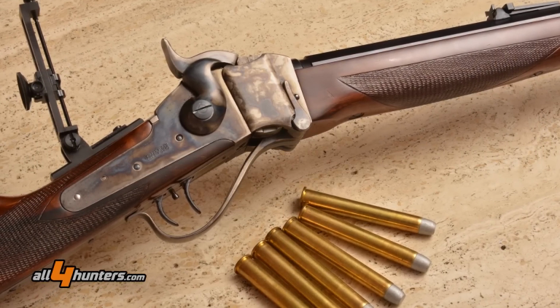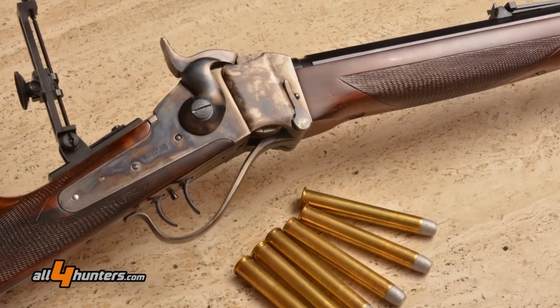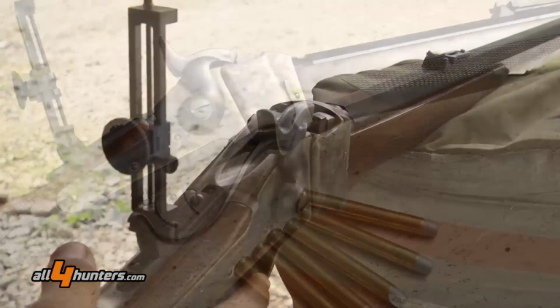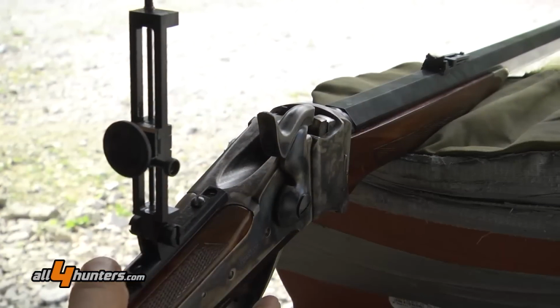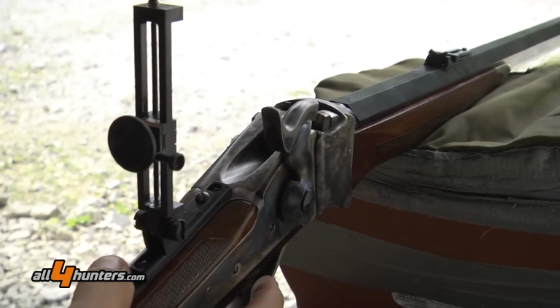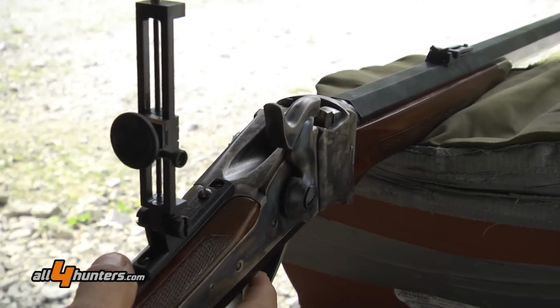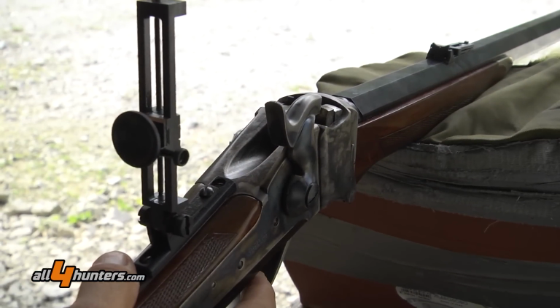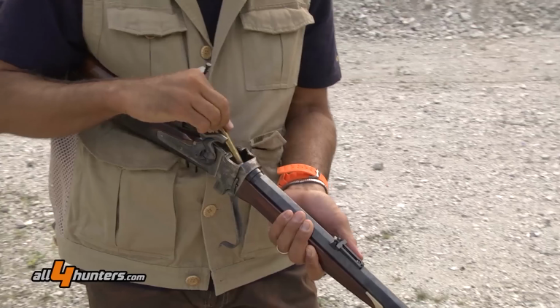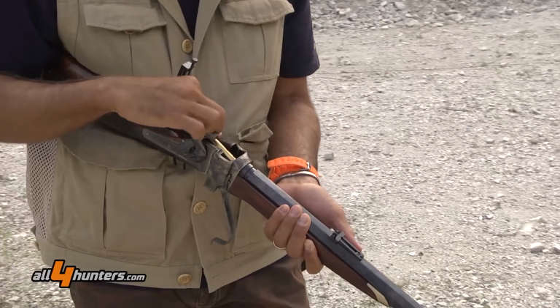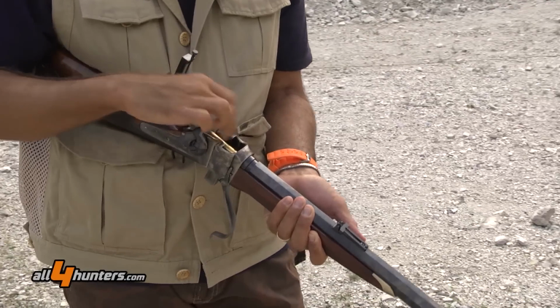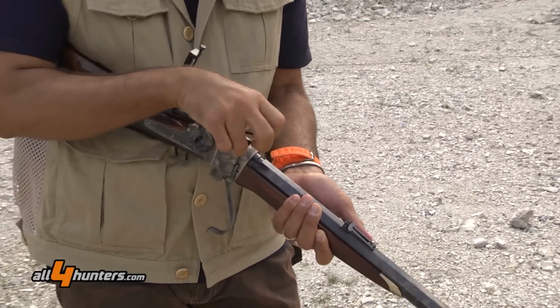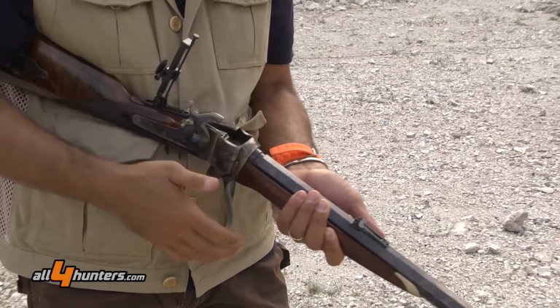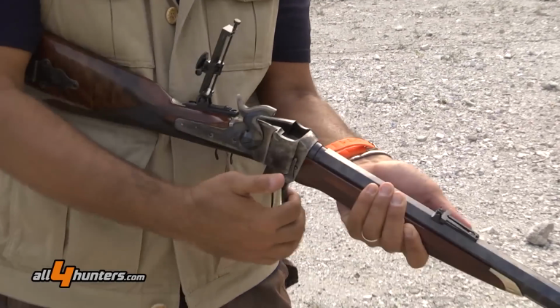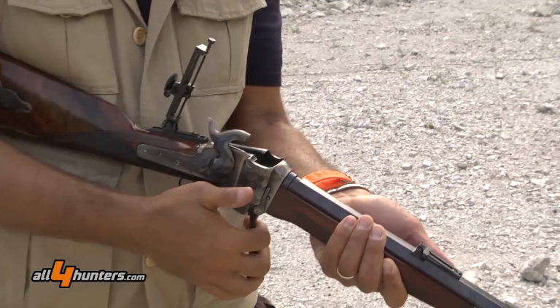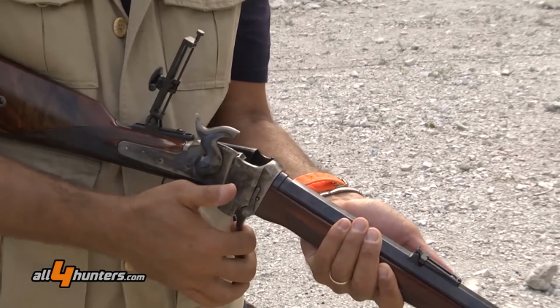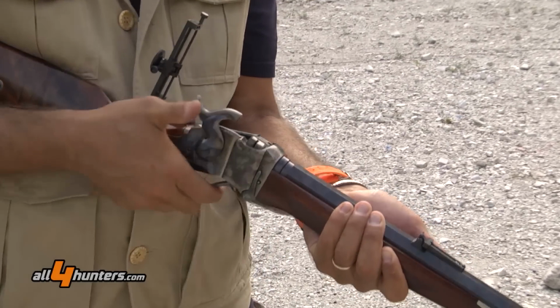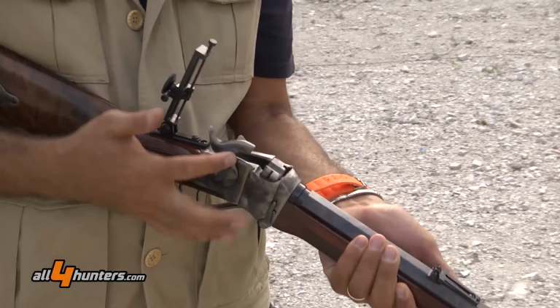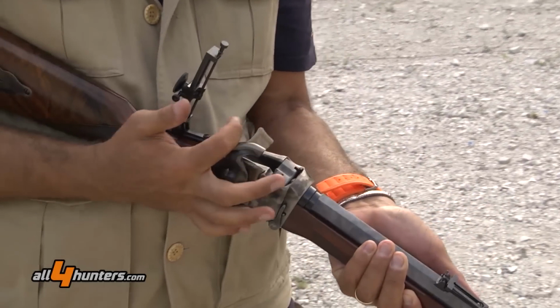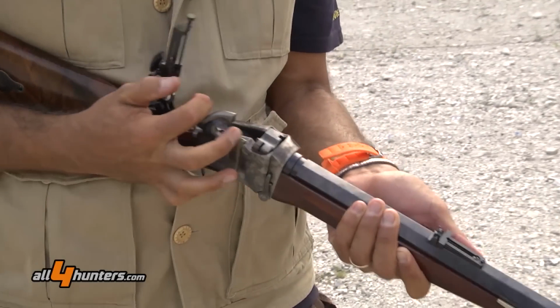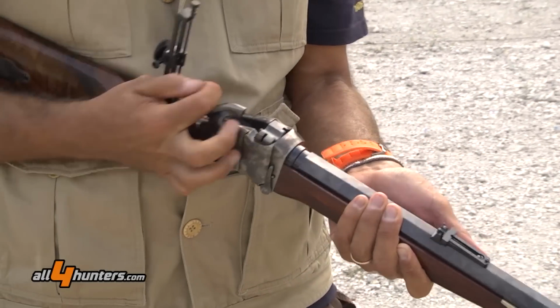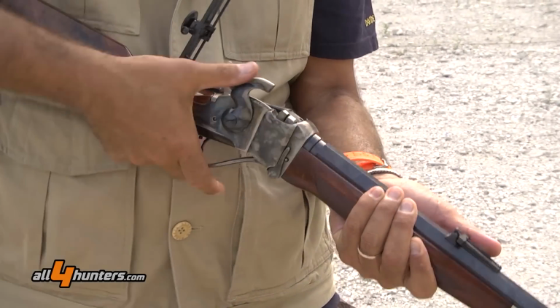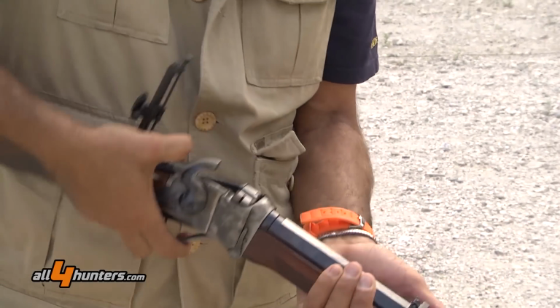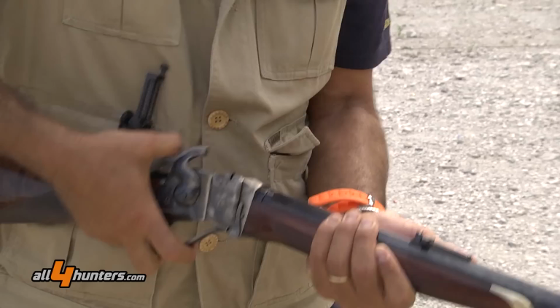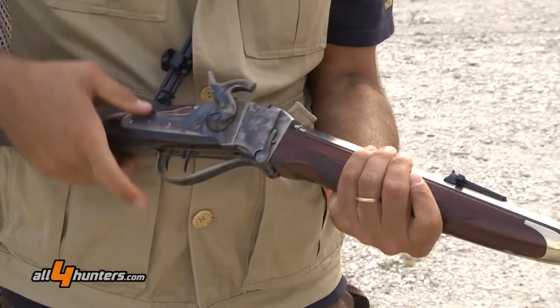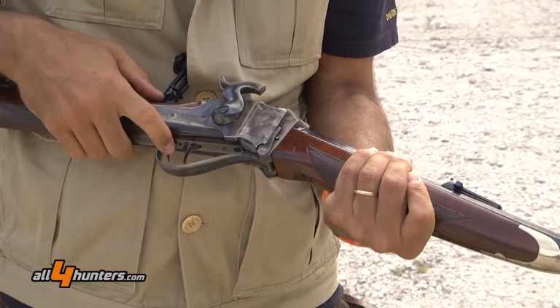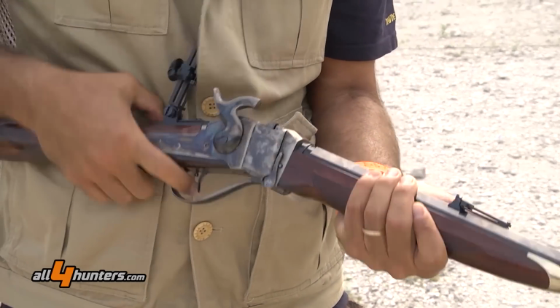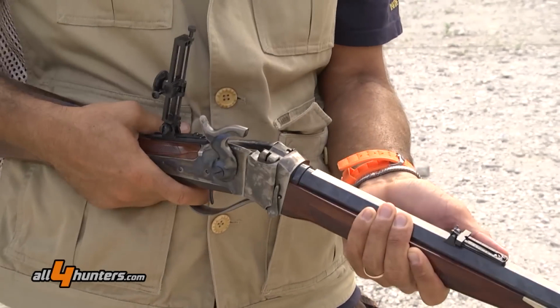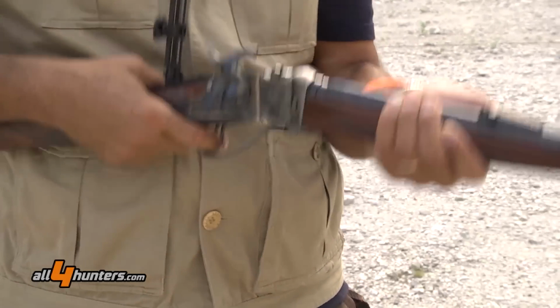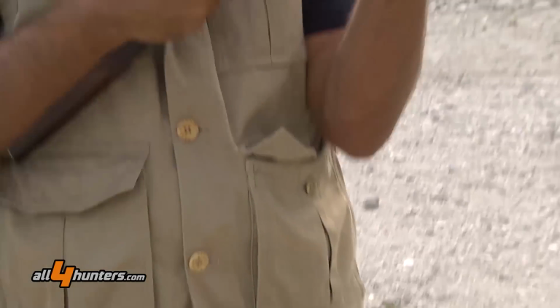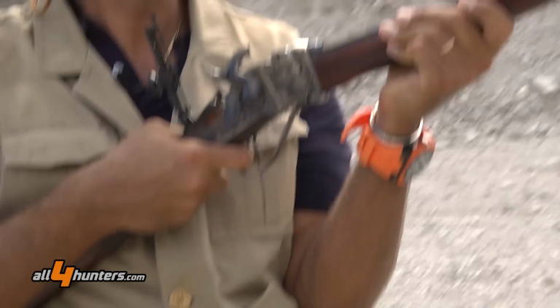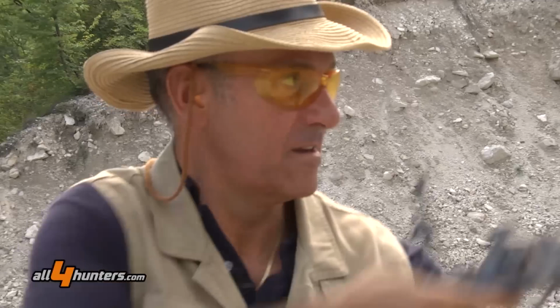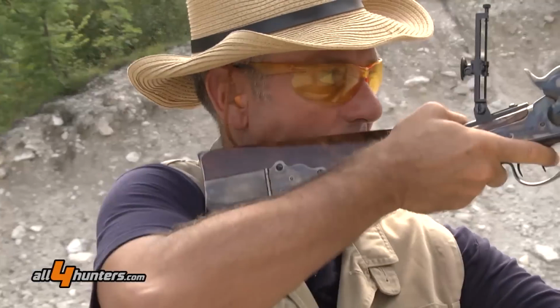The barrel on this gun is an octagonal 34-inch — a very solid barrel for taking very long range shots. There are many .45 calibers available, from .45-70 to .45-90 and .45-110, up to the huge .45-120.